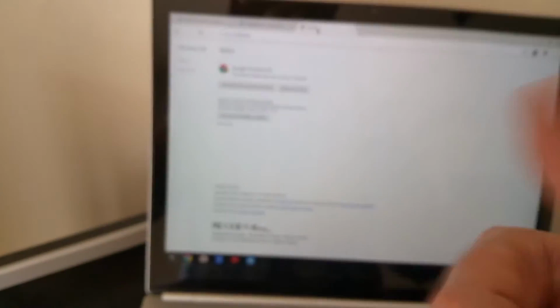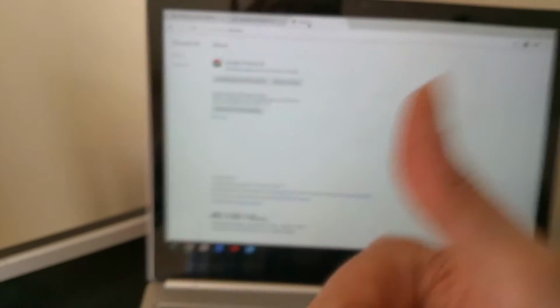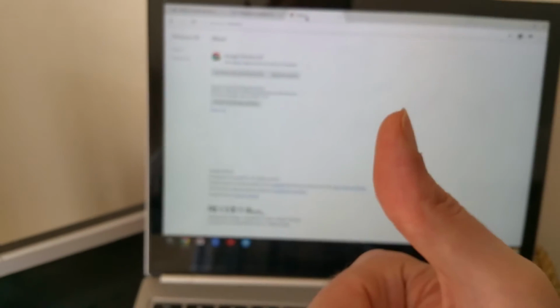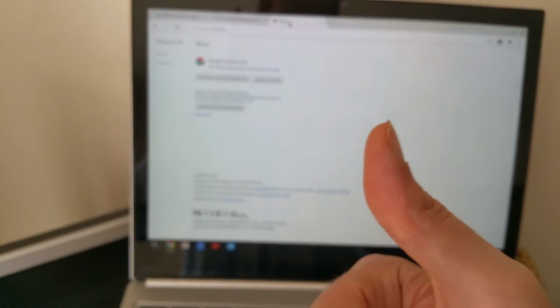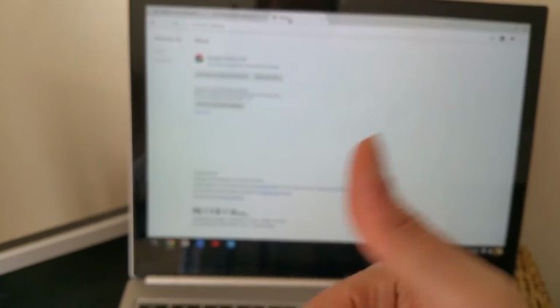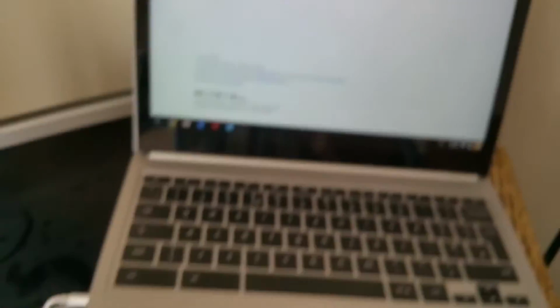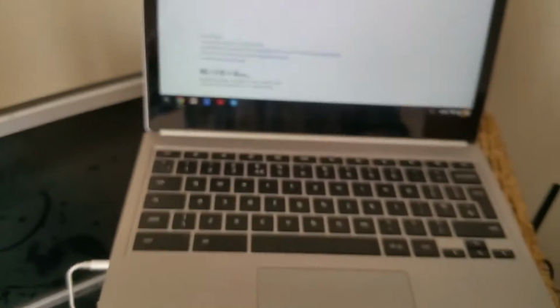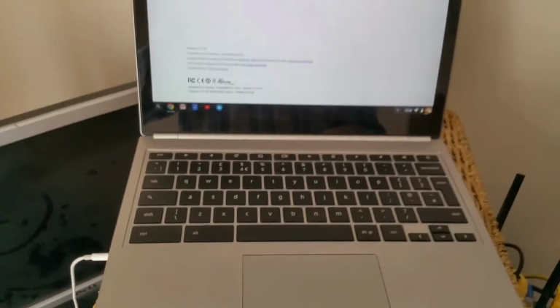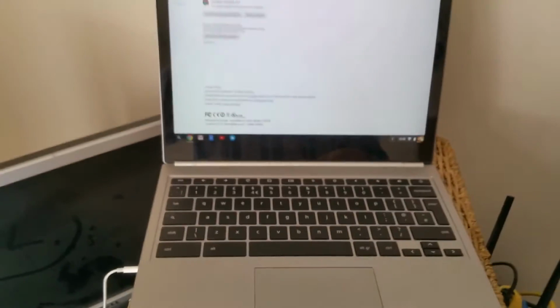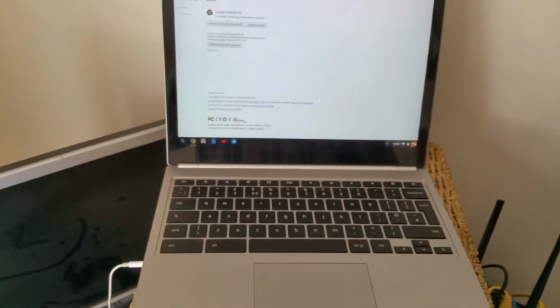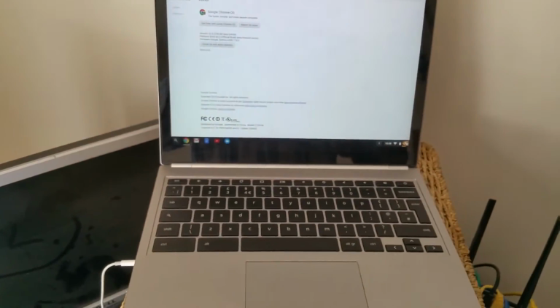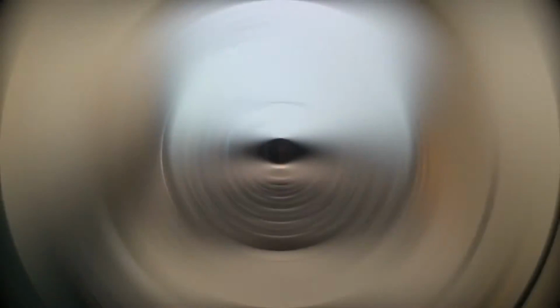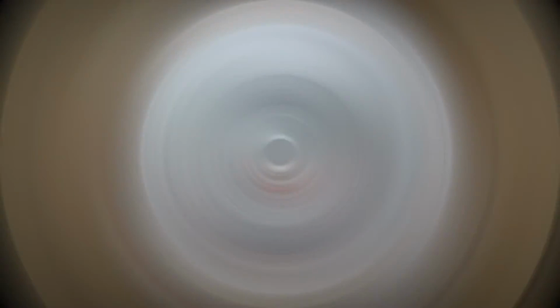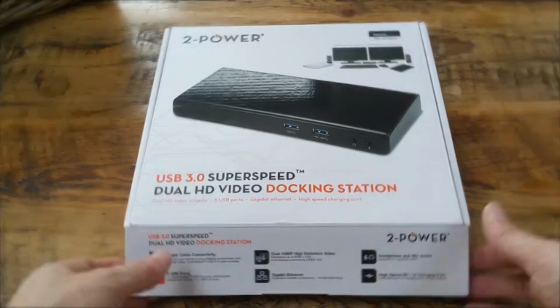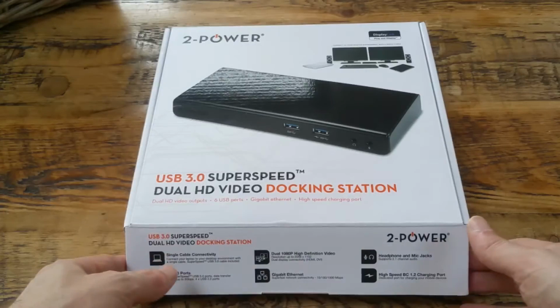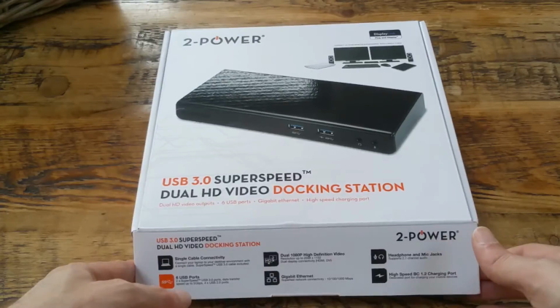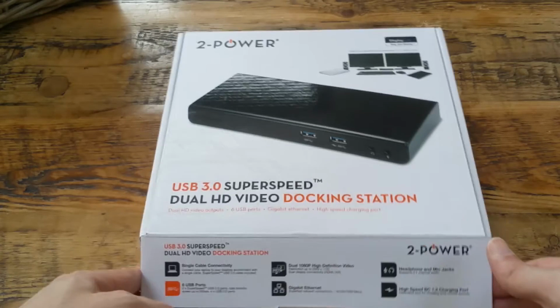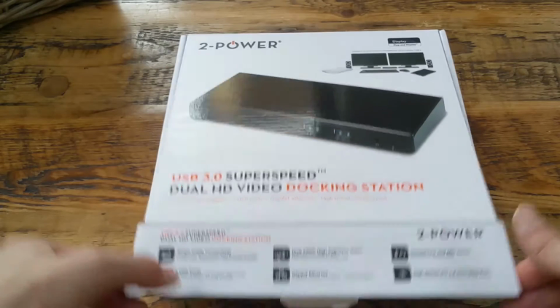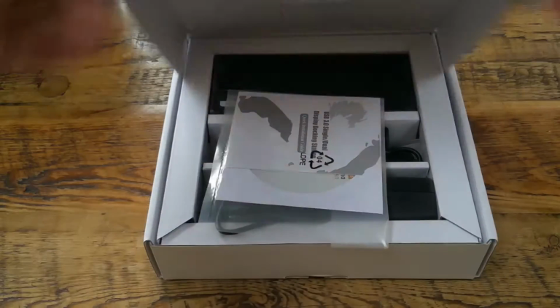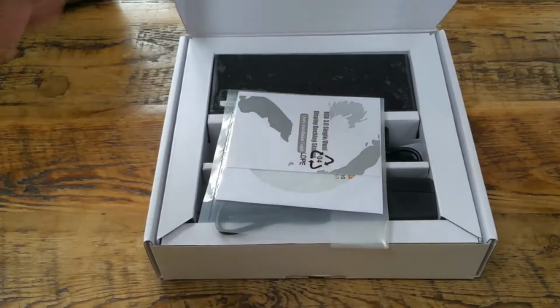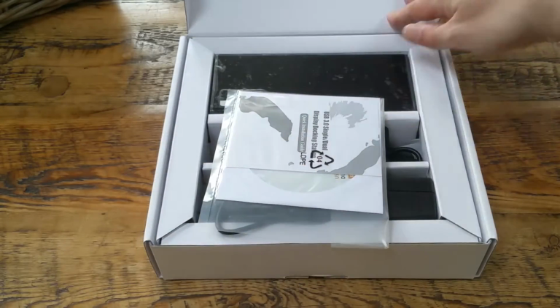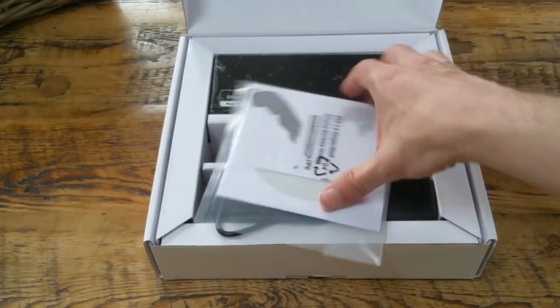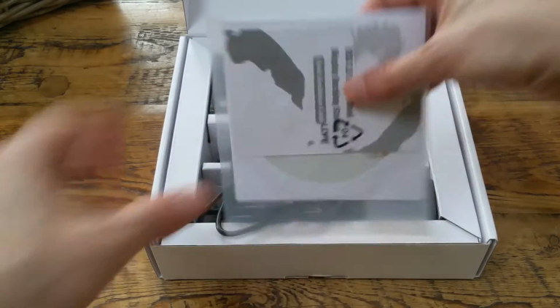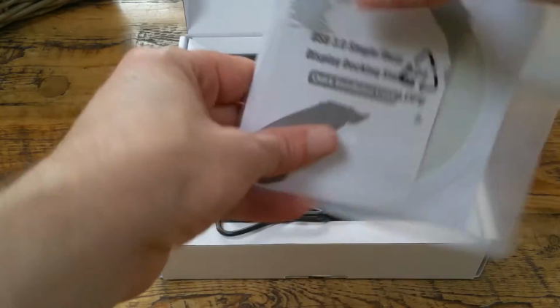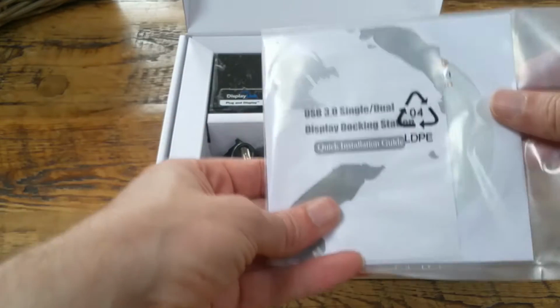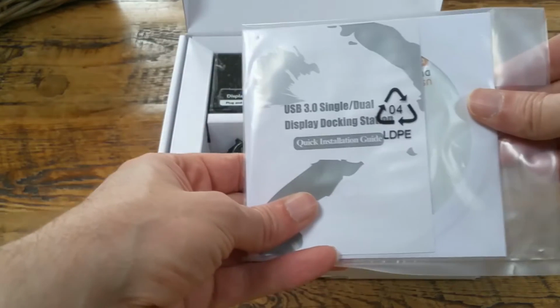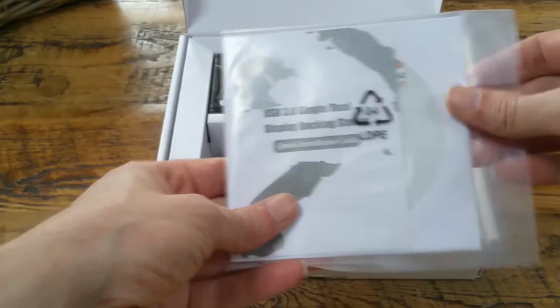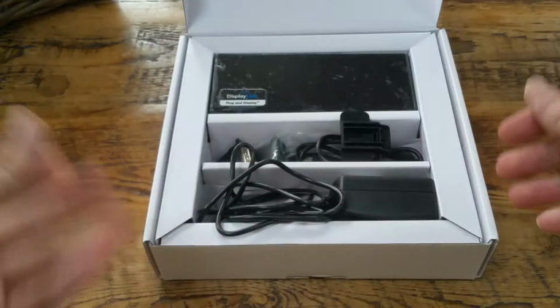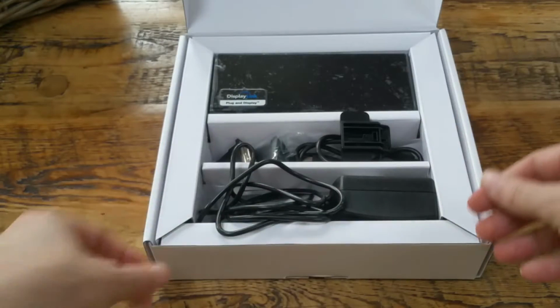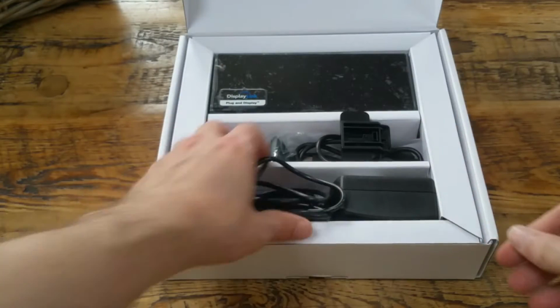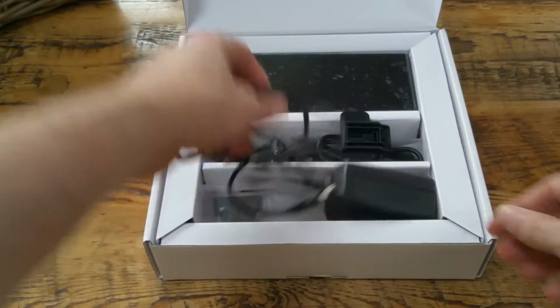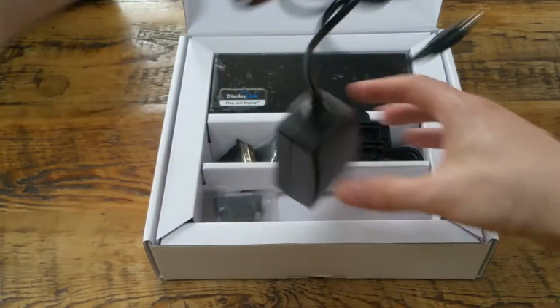So we're now going to check out a docking station. Welcome to Chrome Only. Today I'll give you a look at this docking station for our Chrome device. Here are the instructions — I'm going to chuck them away, we don't need those.